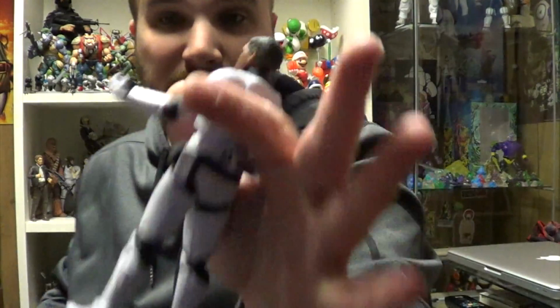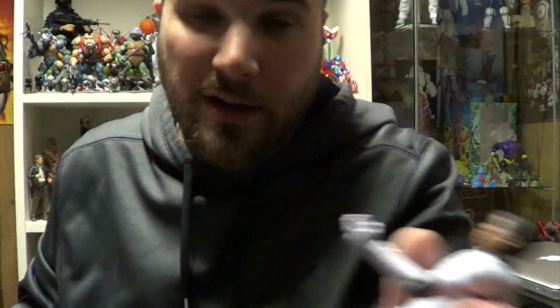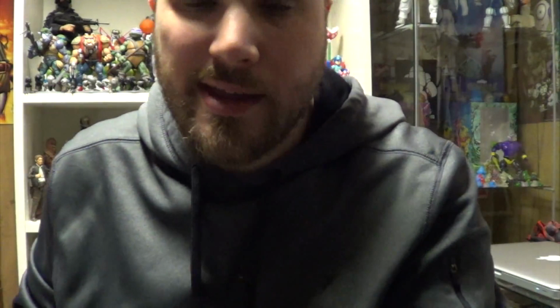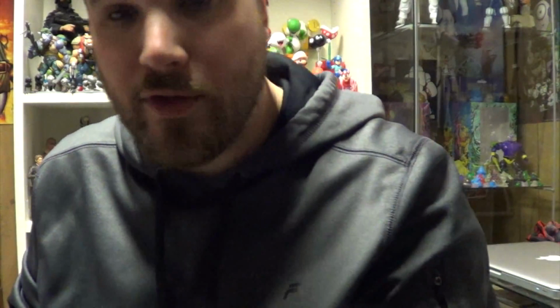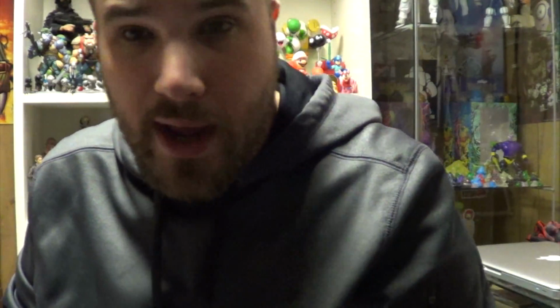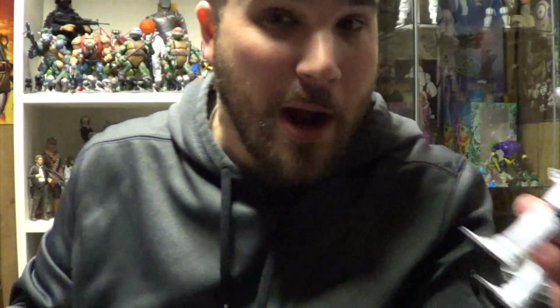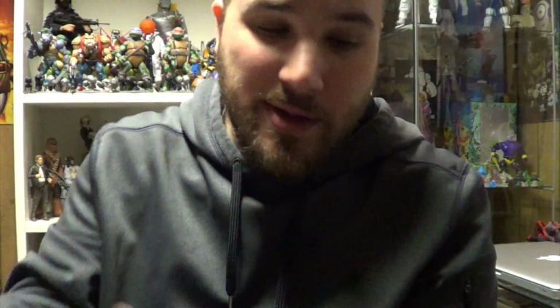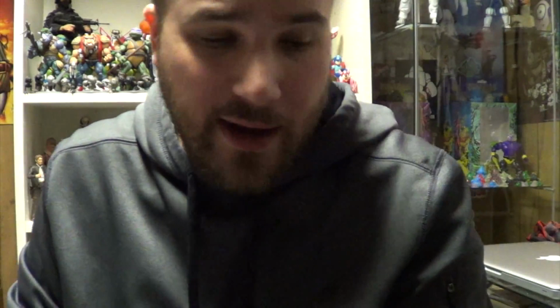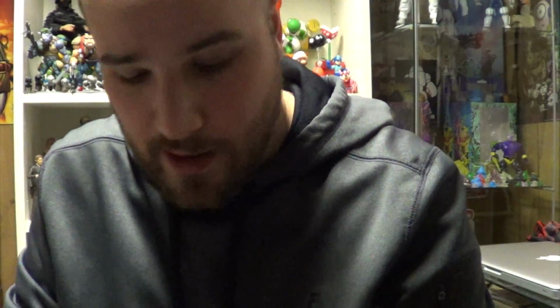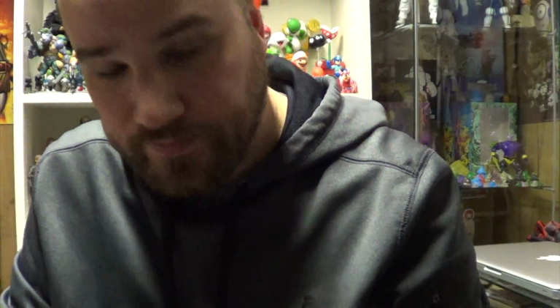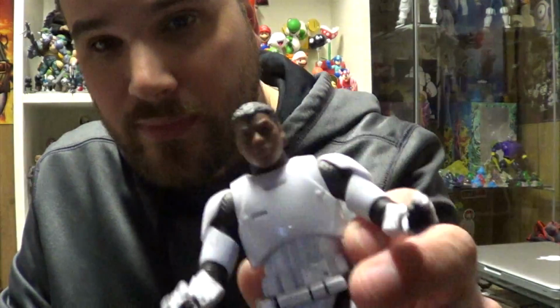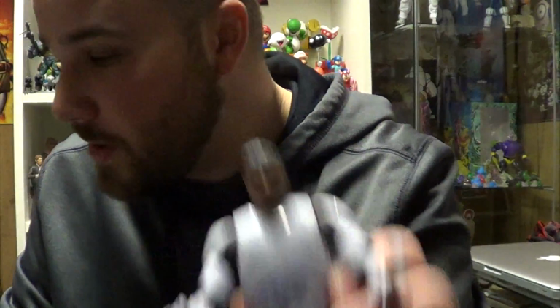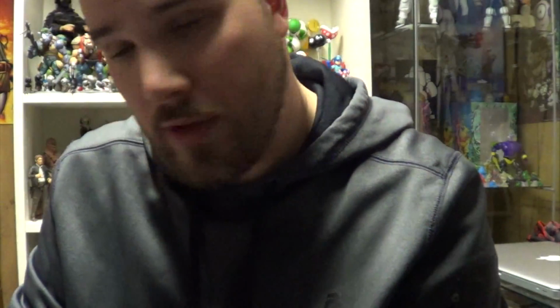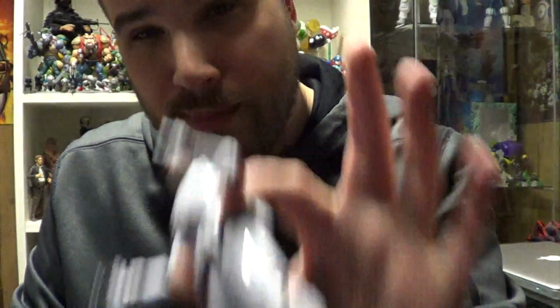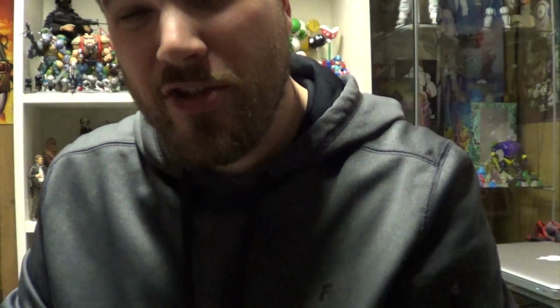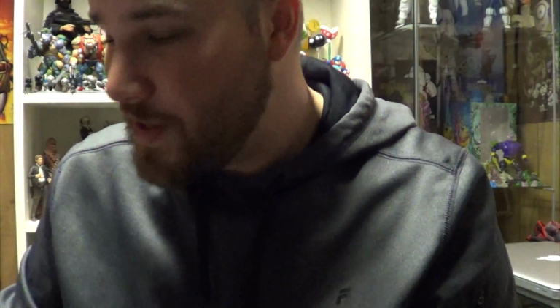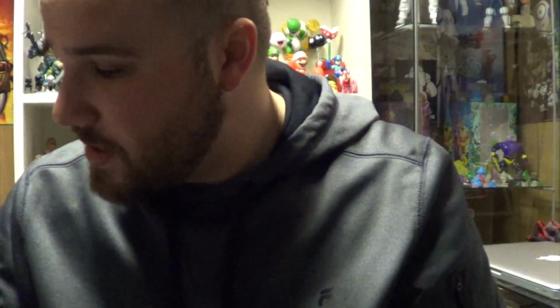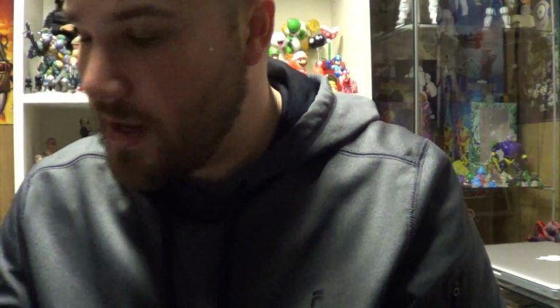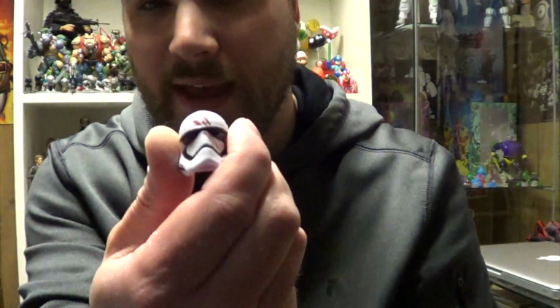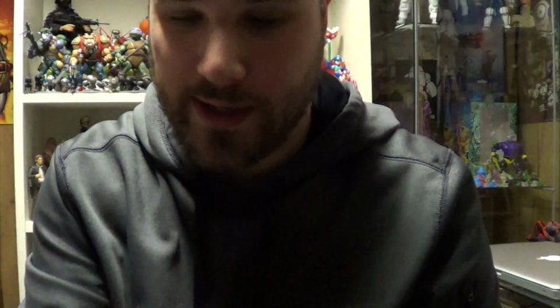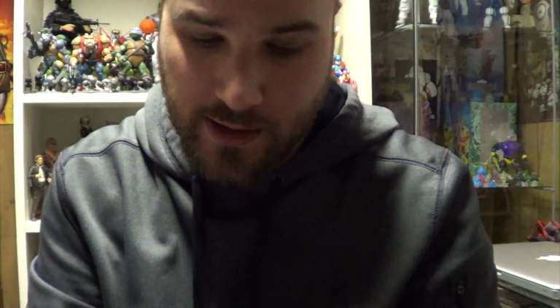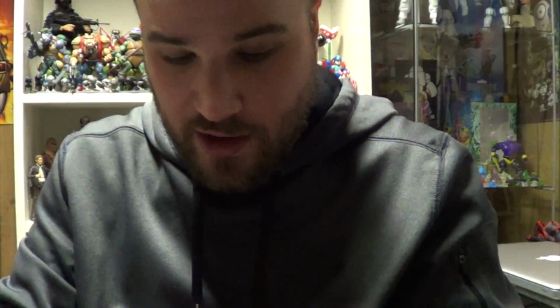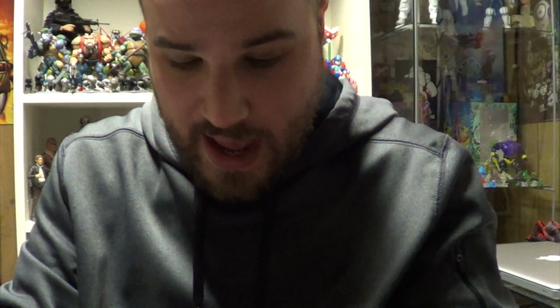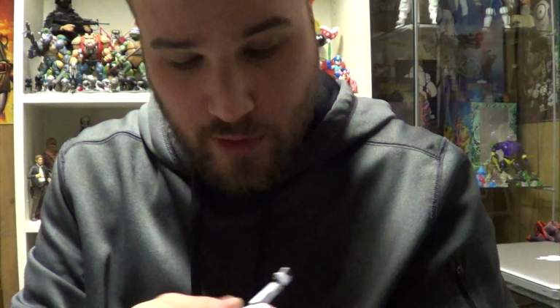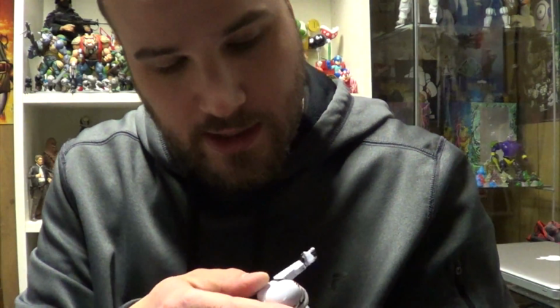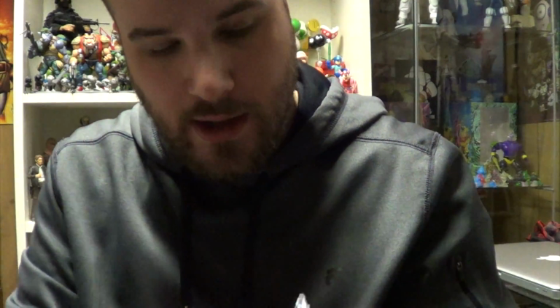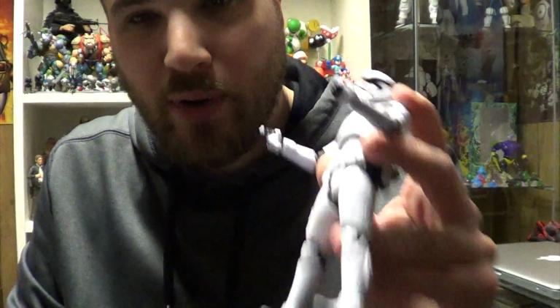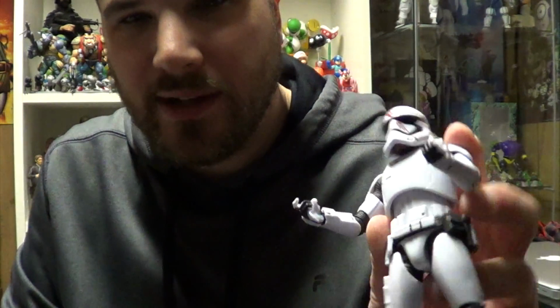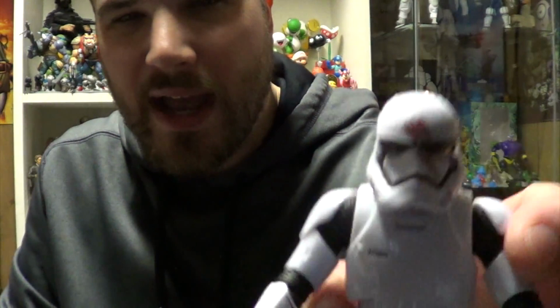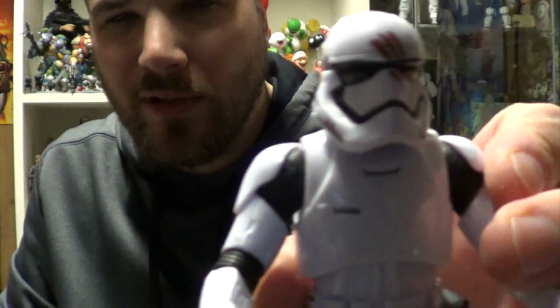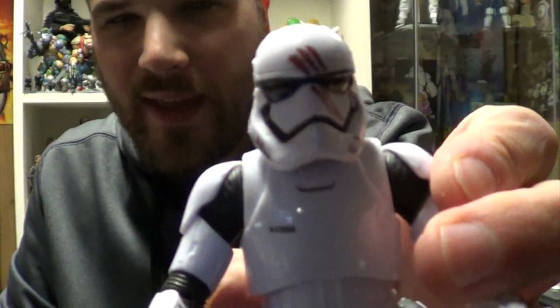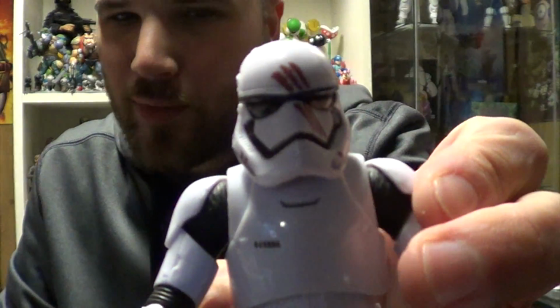It's definitely a good likeness of John Boyega — however you say that. It's very cool. My issue with this figure is the helmet. It fits on his head great, but I don't like the handprint.